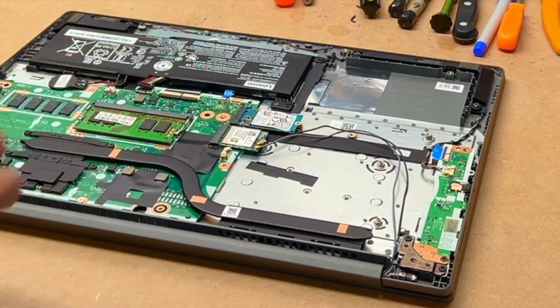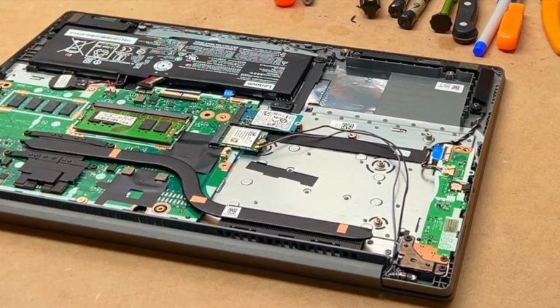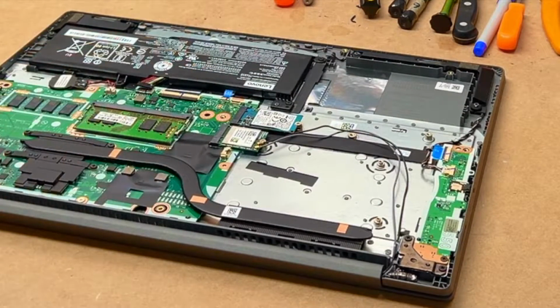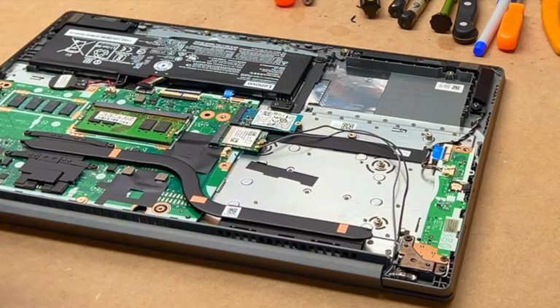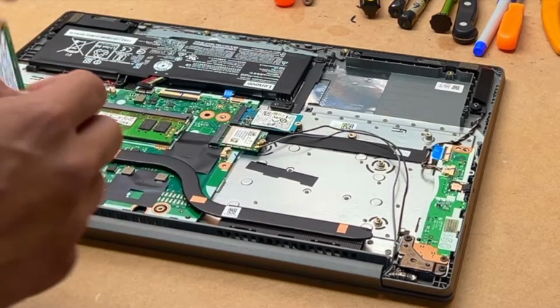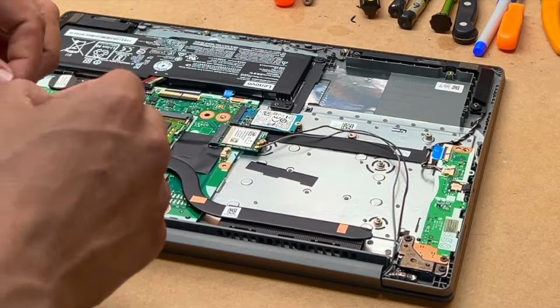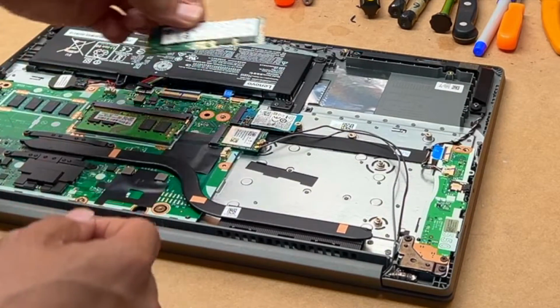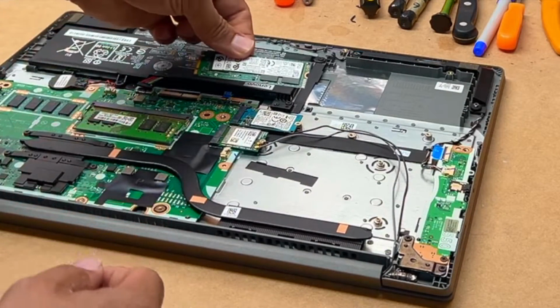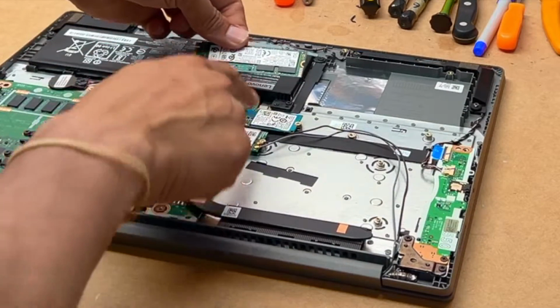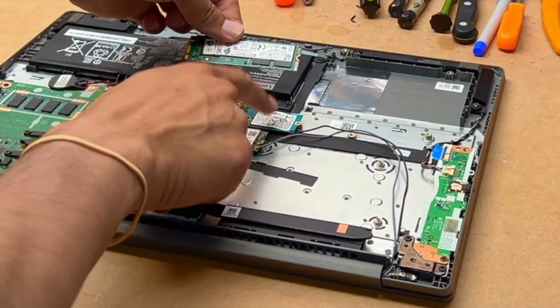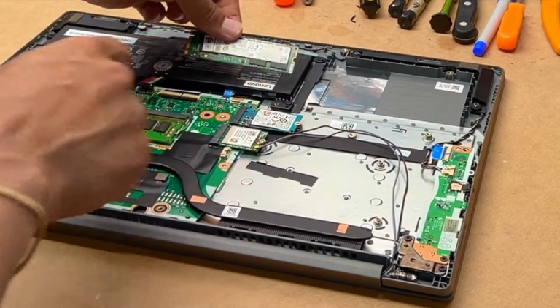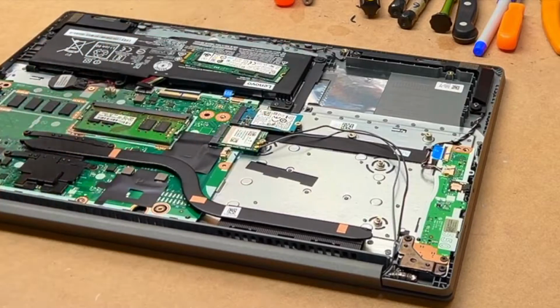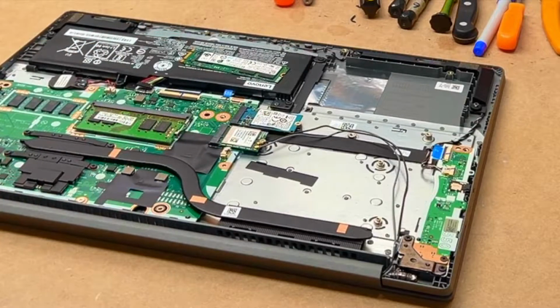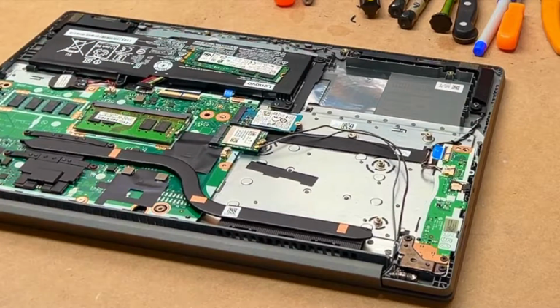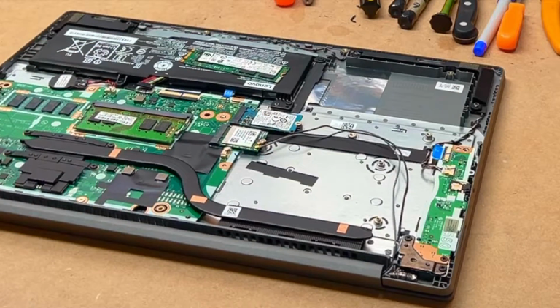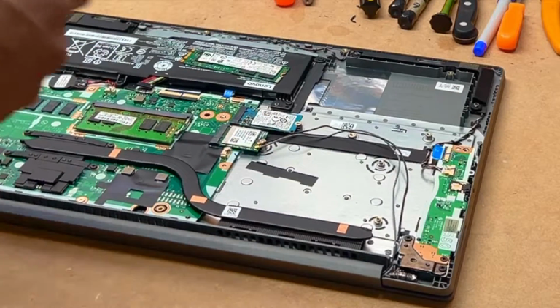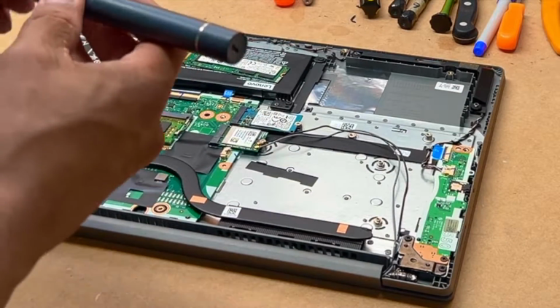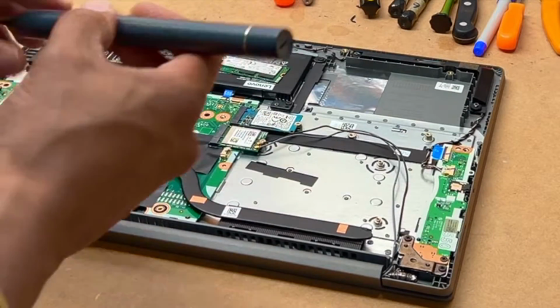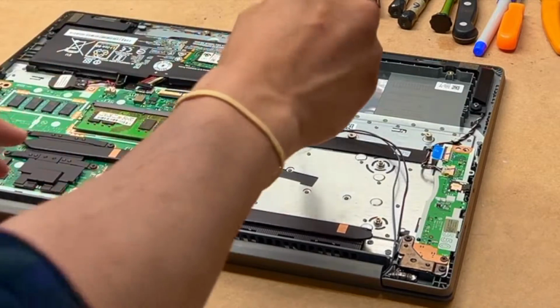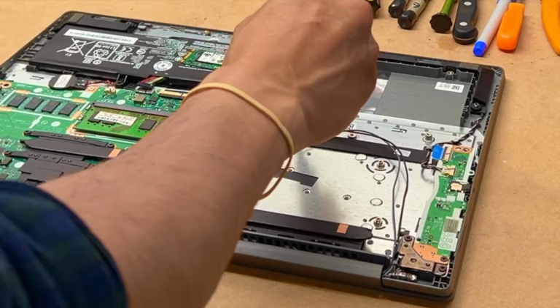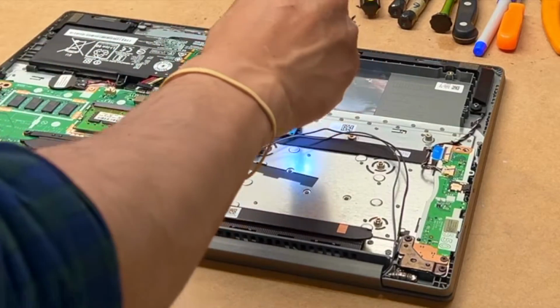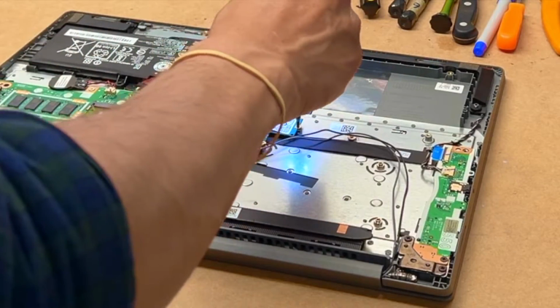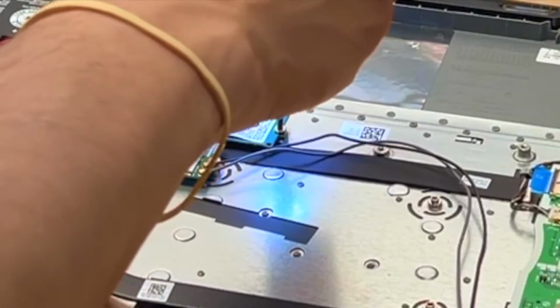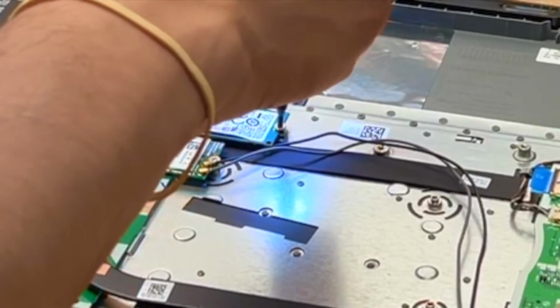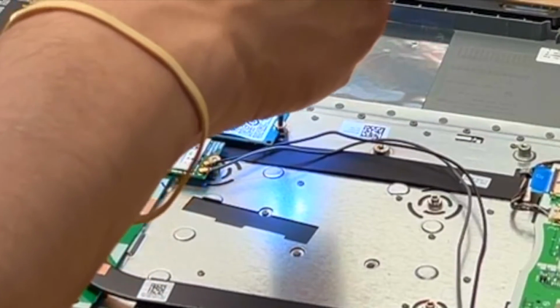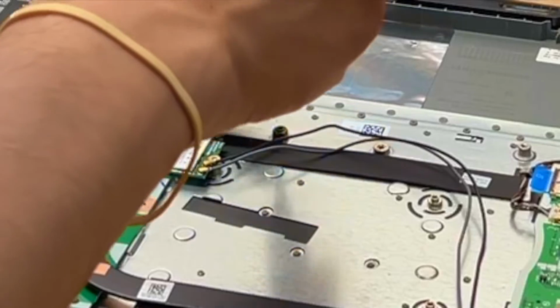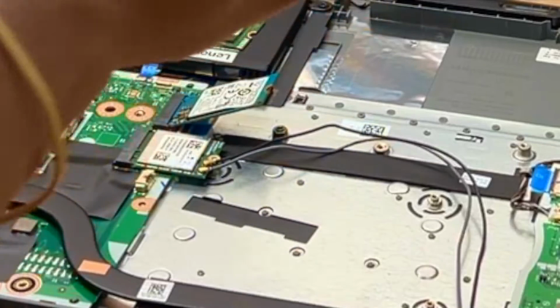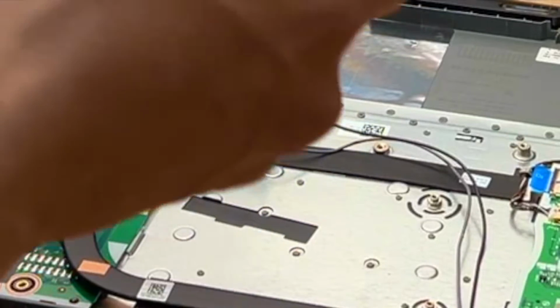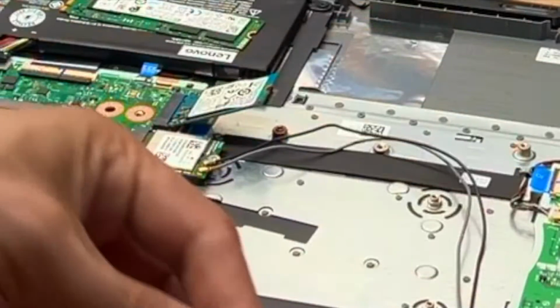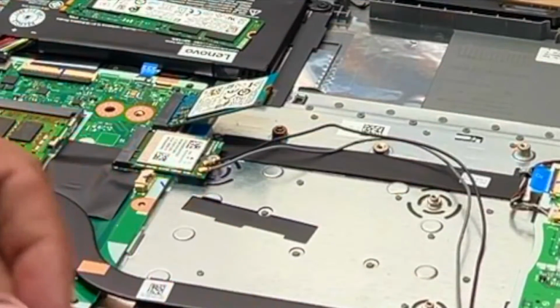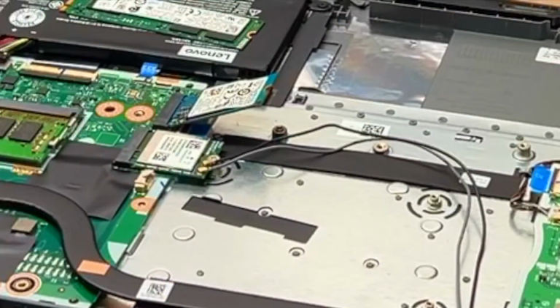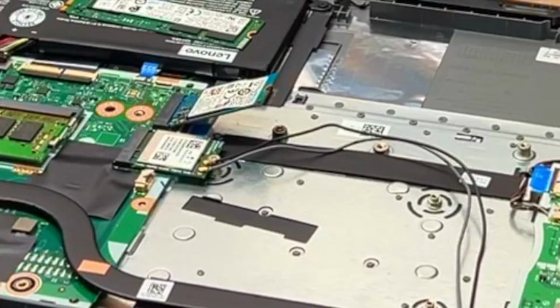We are also going to be replacing that. It's got these mini connectors which I am going to be replacing with larger ones. So here is what we are going to do.